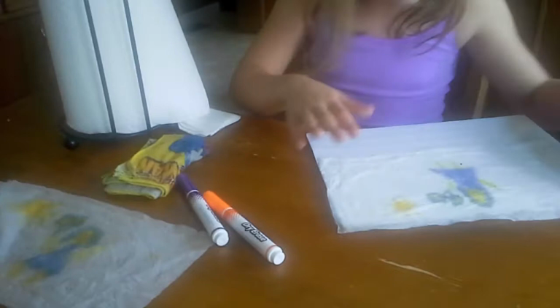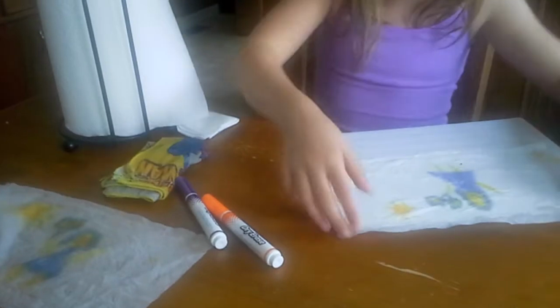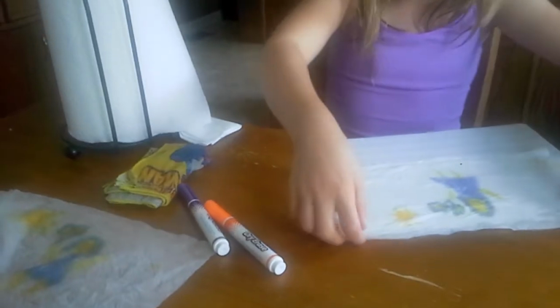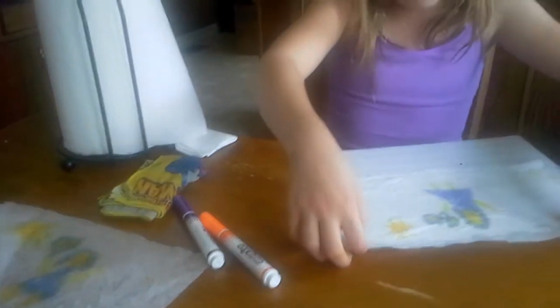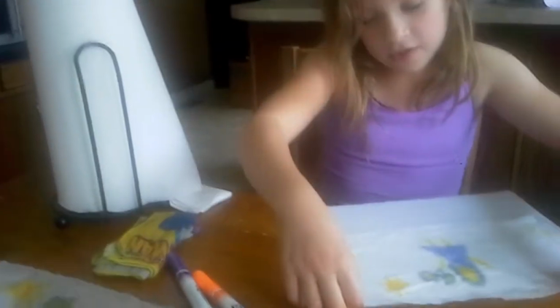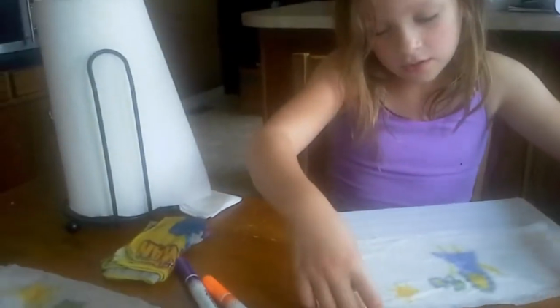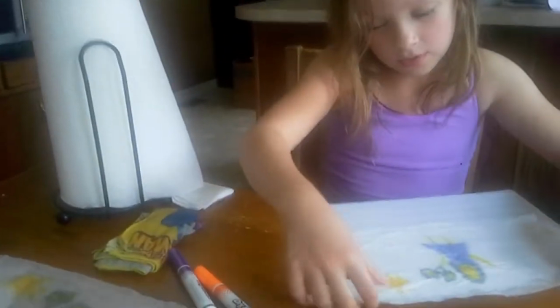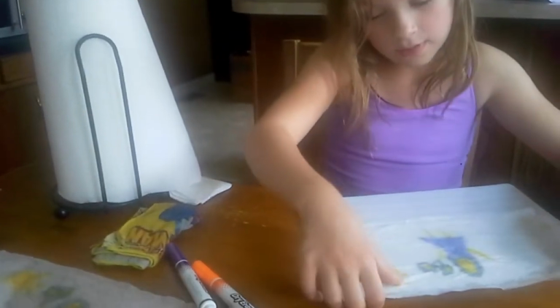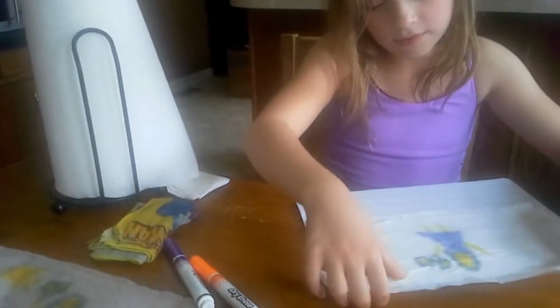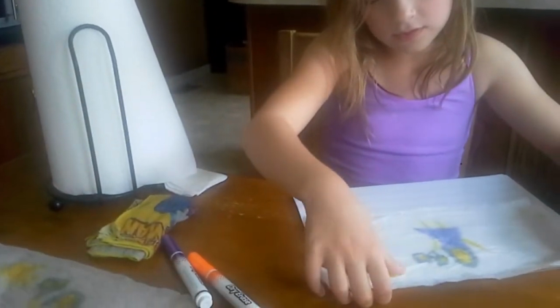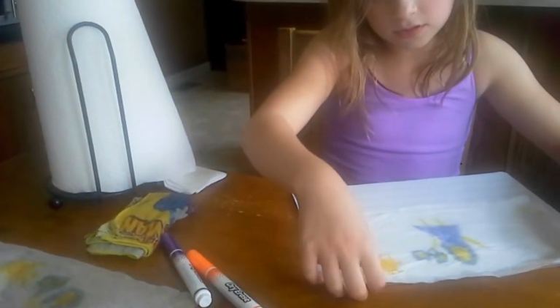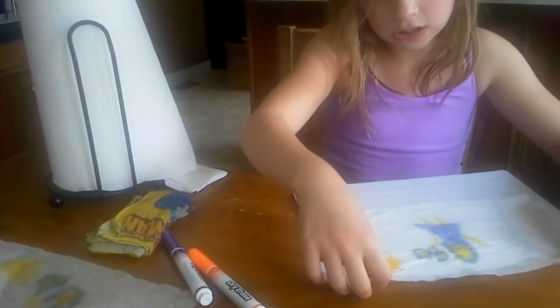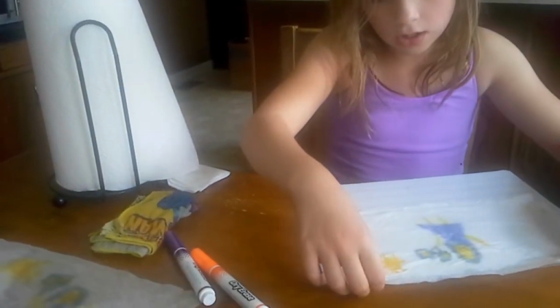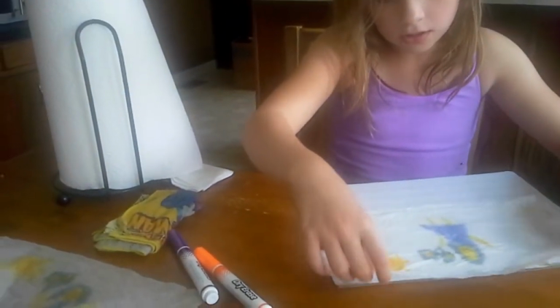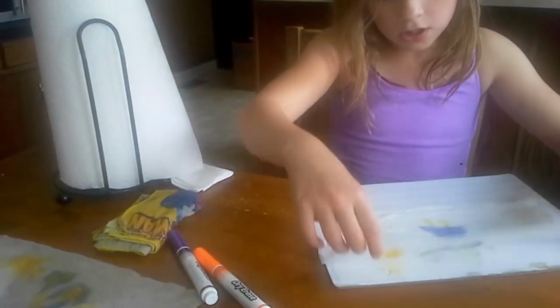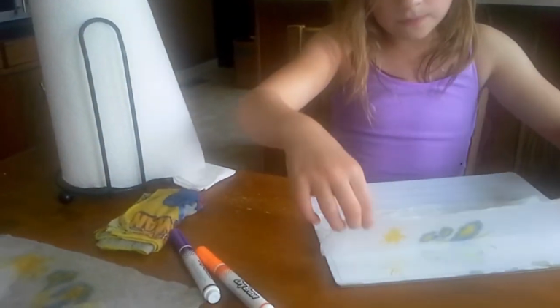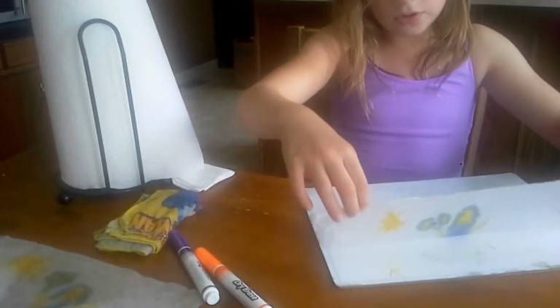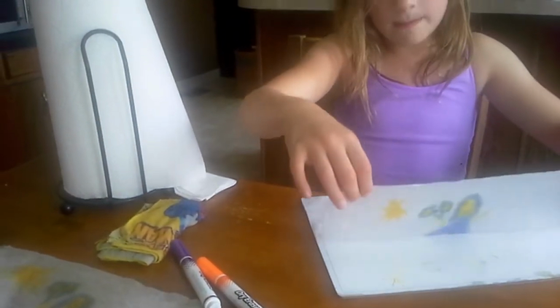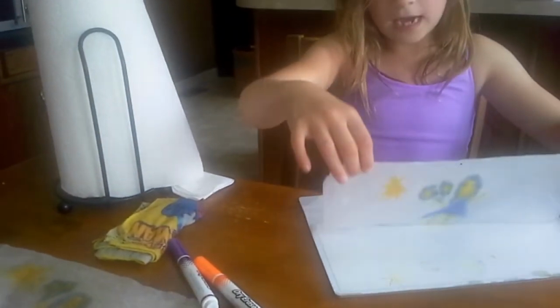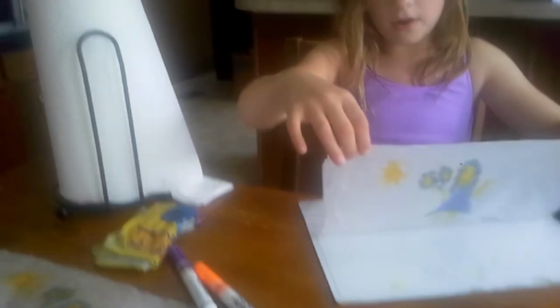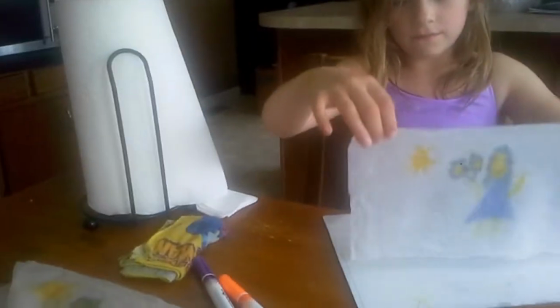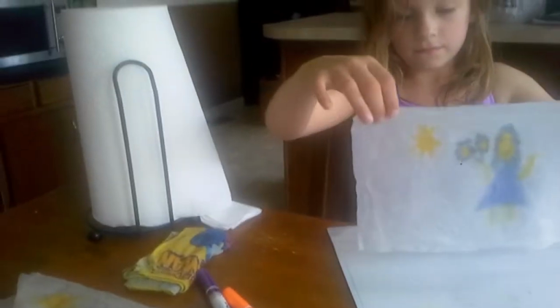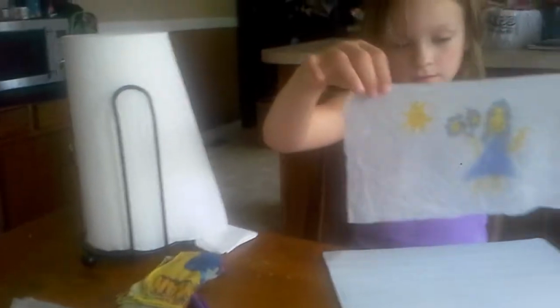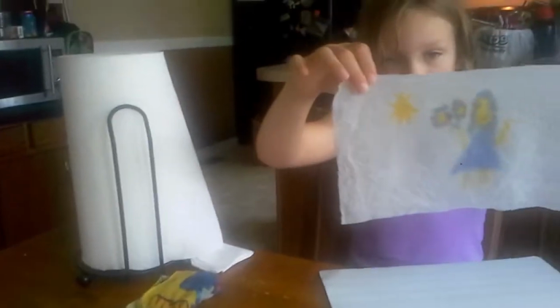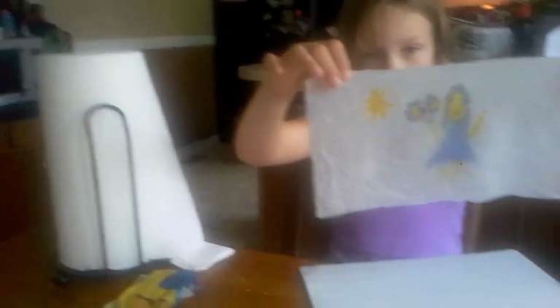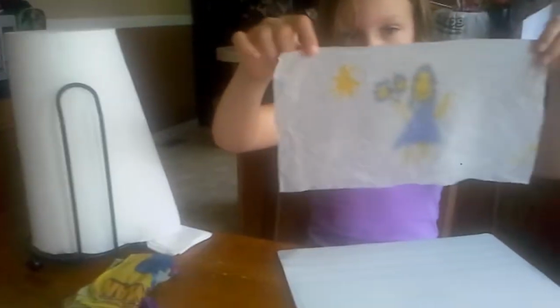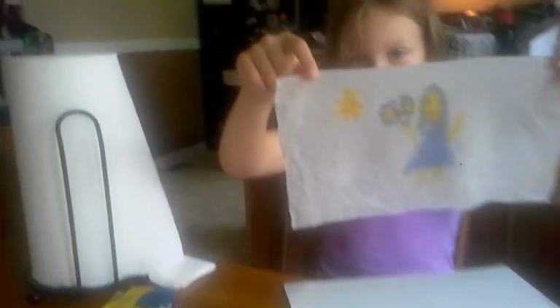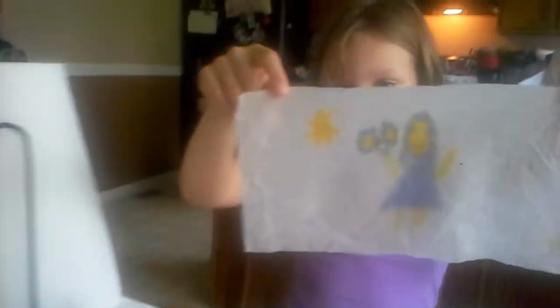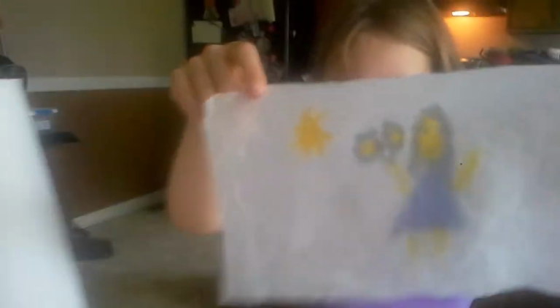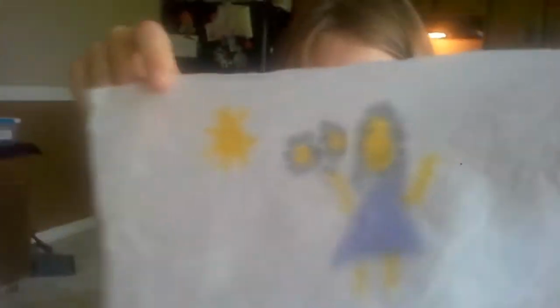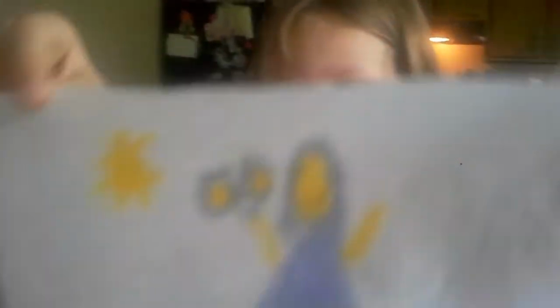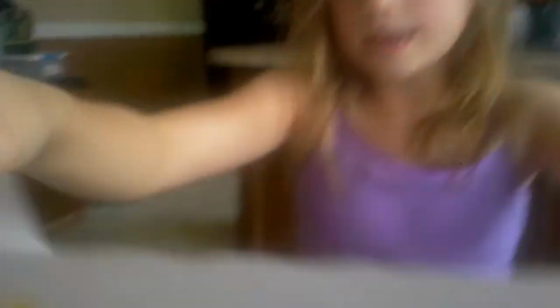And then whenever it starts looking dark, you pull the paper towel off. And that's what it will look like.